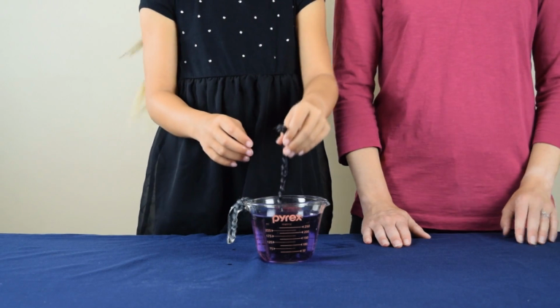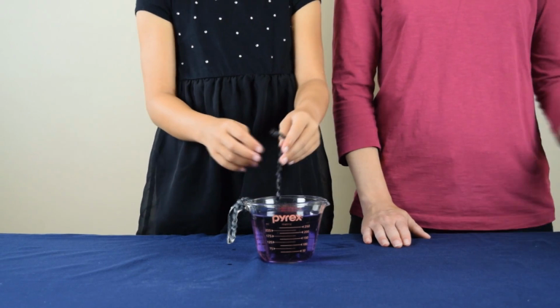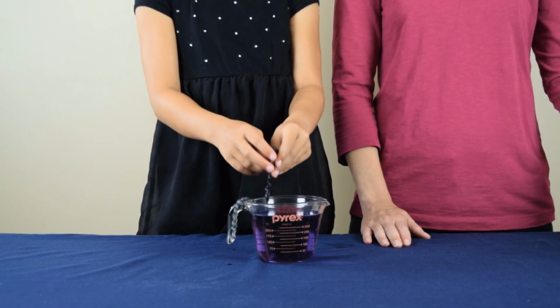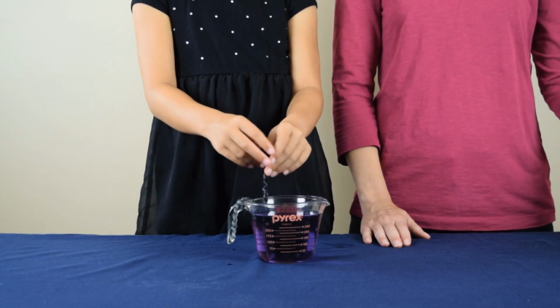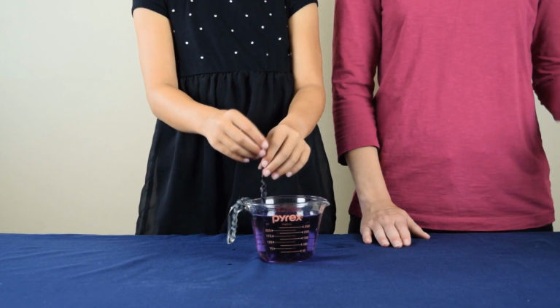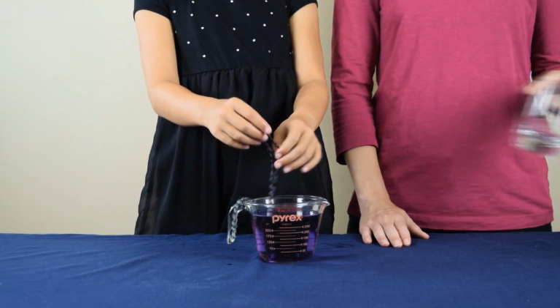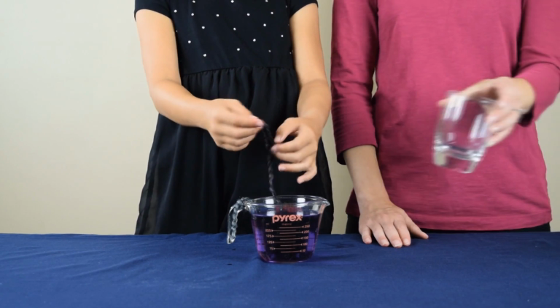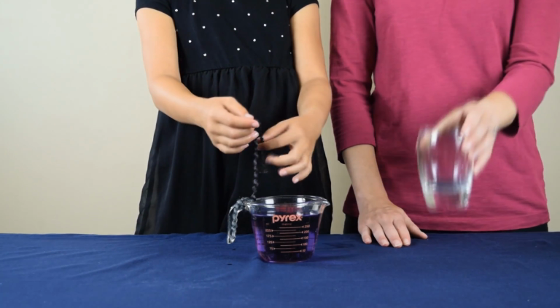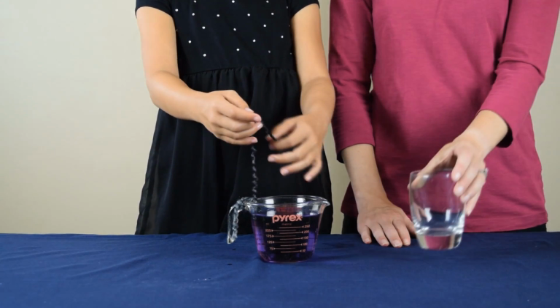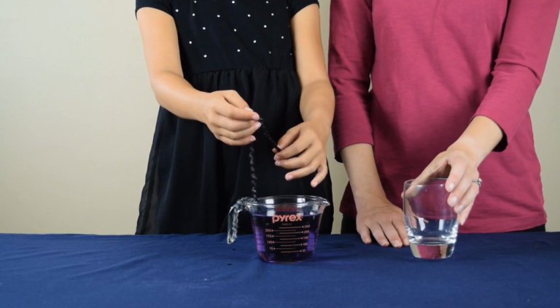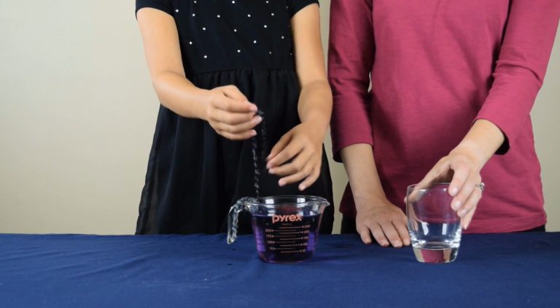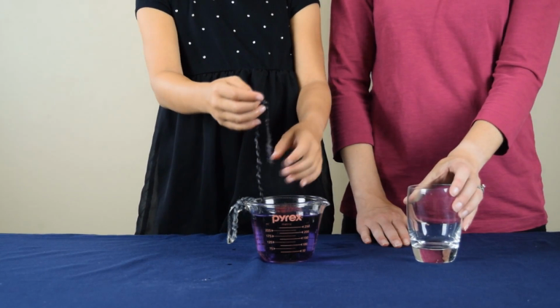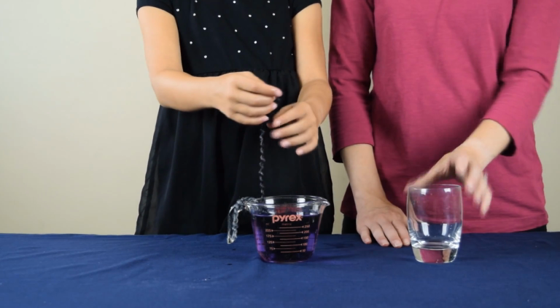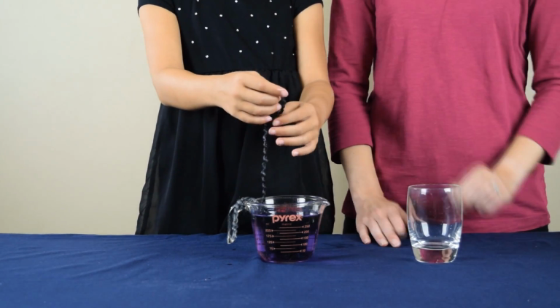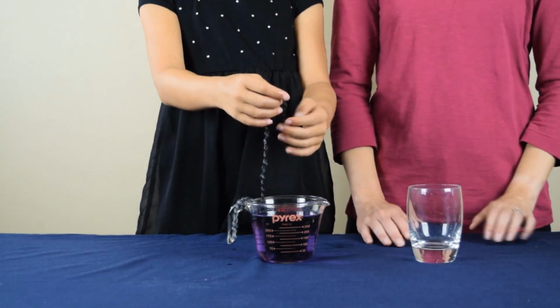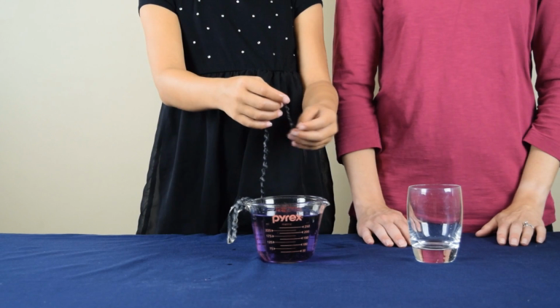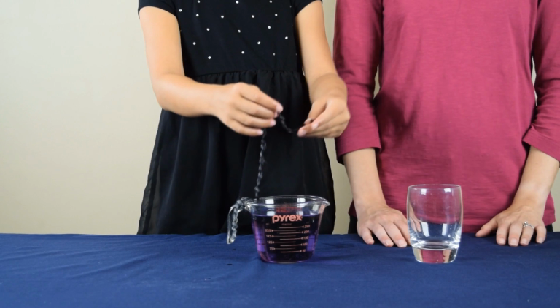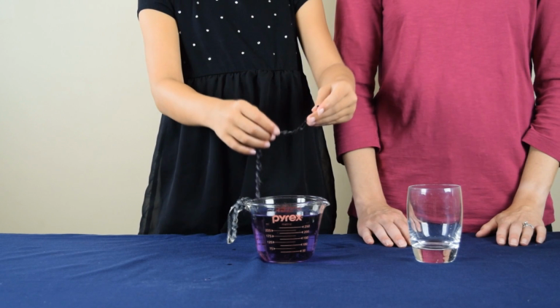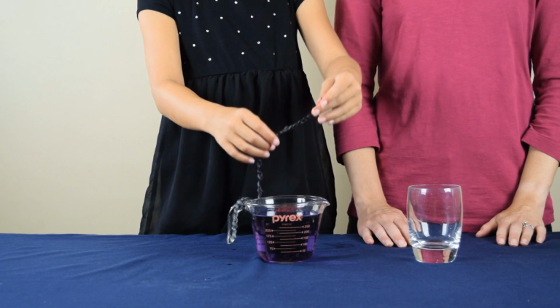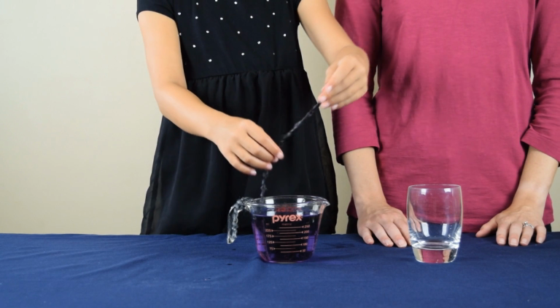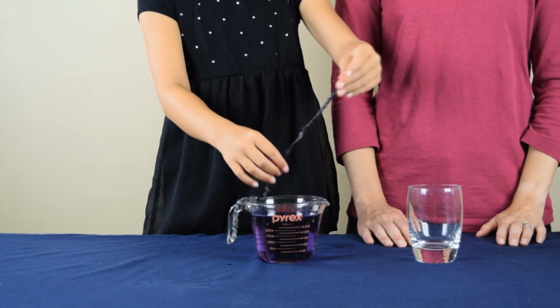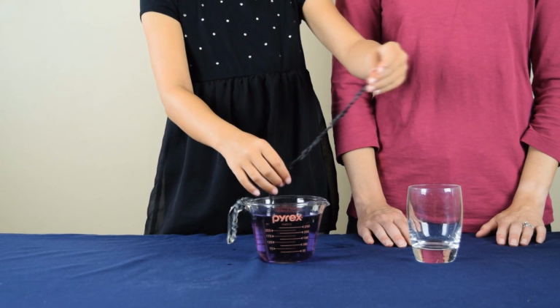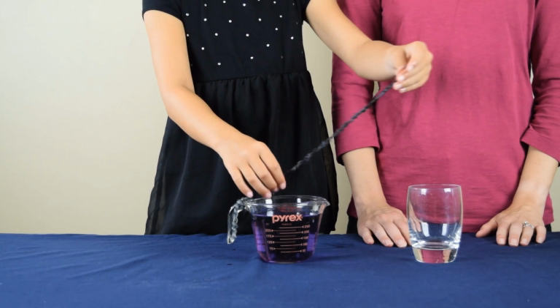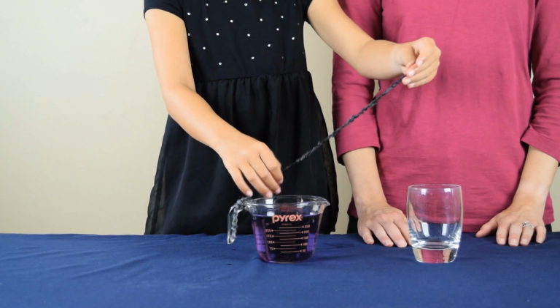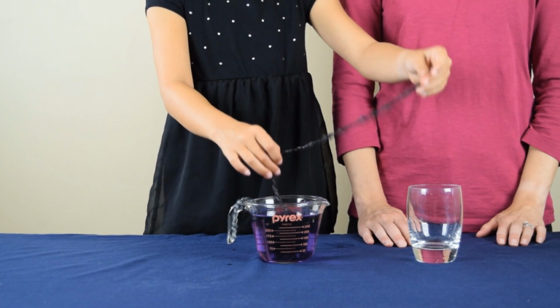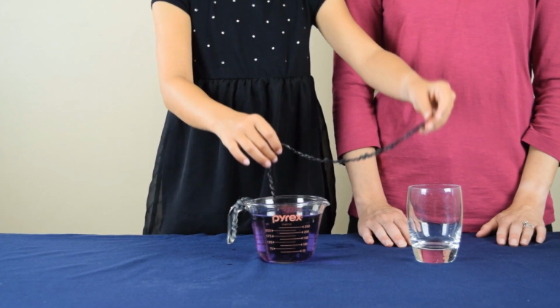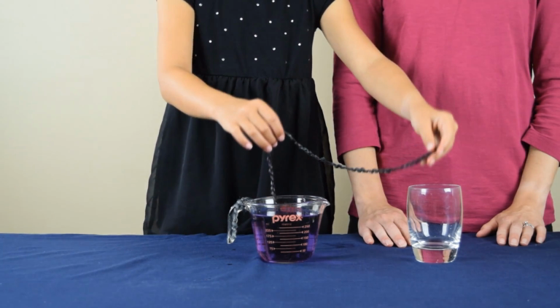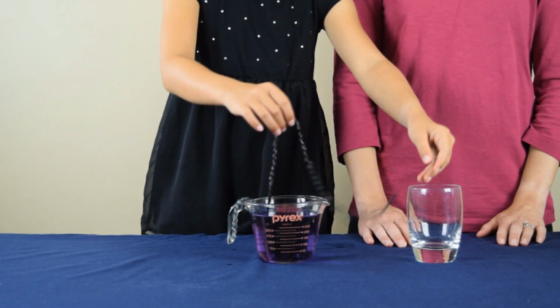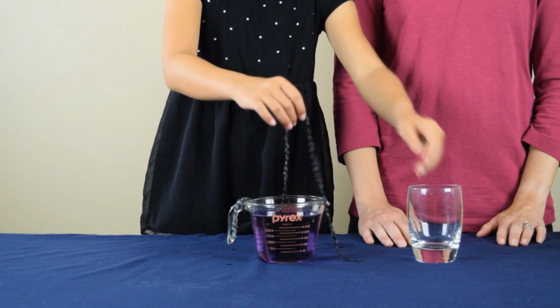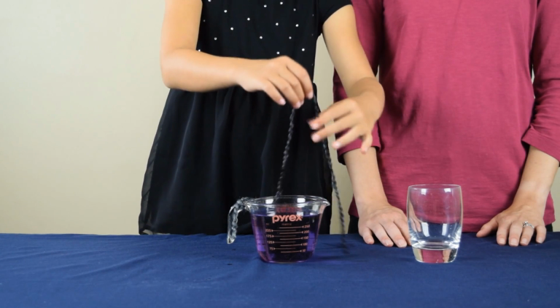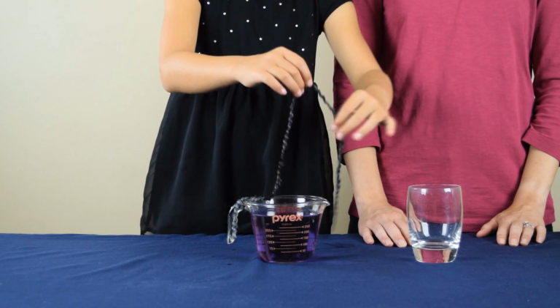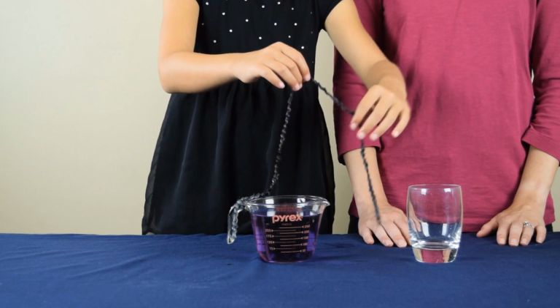After you've done that, you're going to take your glass and you're going to put the other end of the string — the end that's not tied to the measuring cup — into the glass itself.